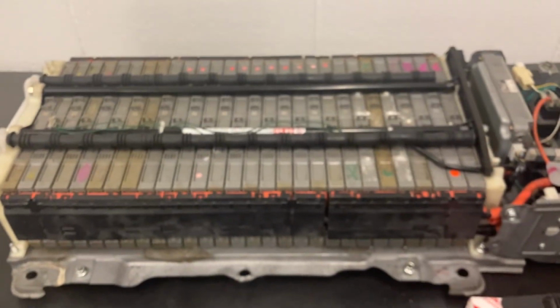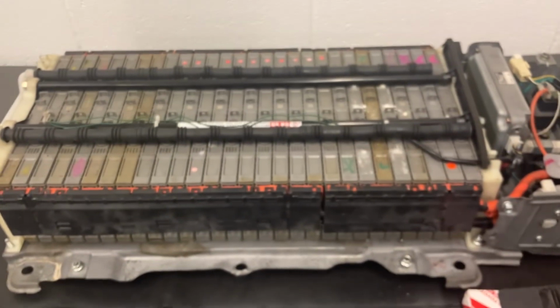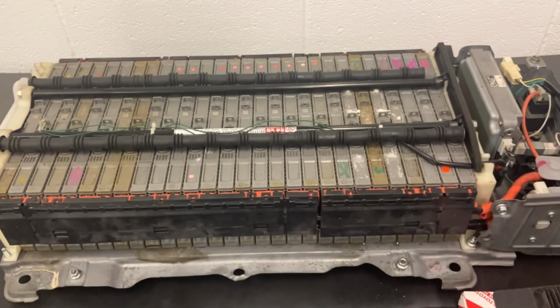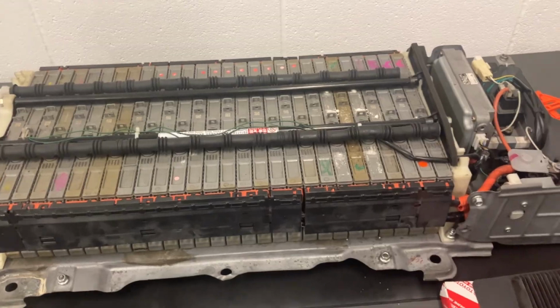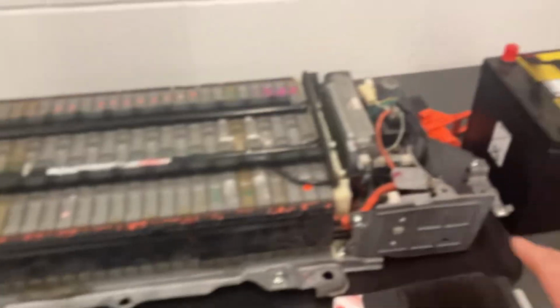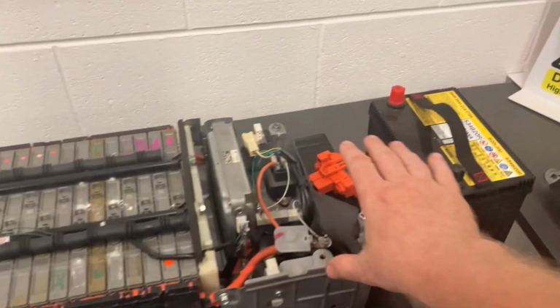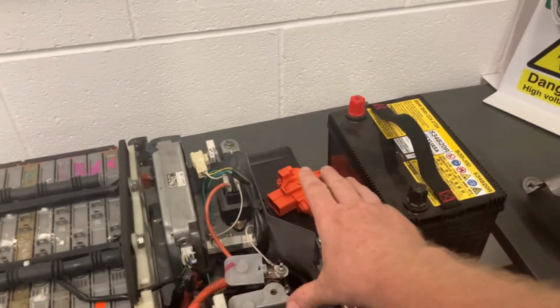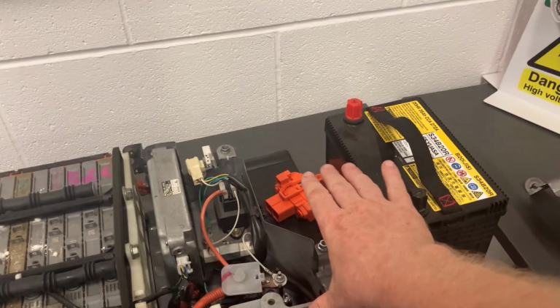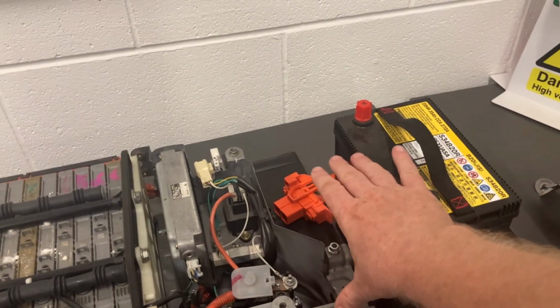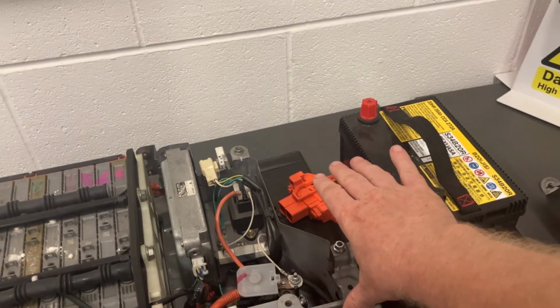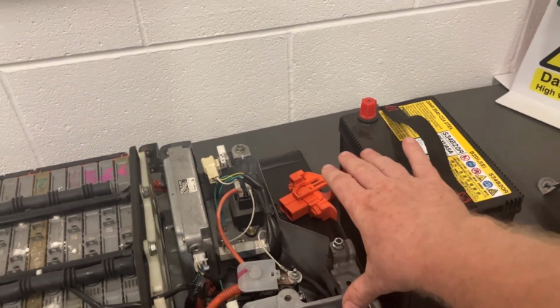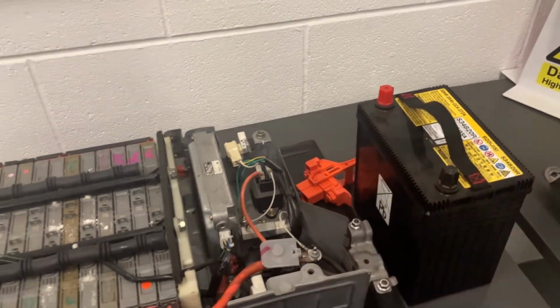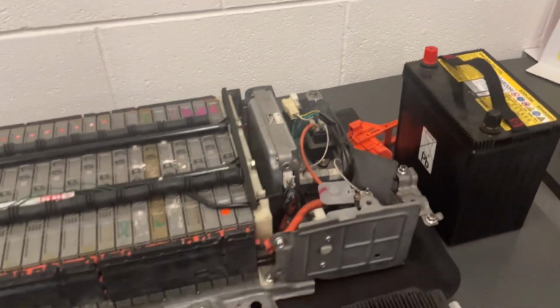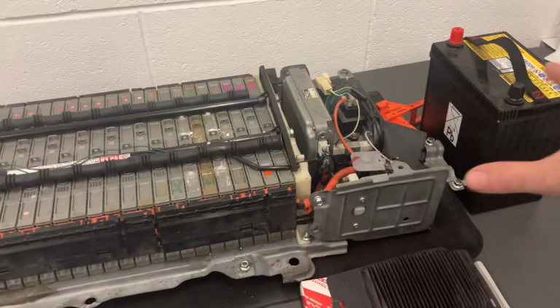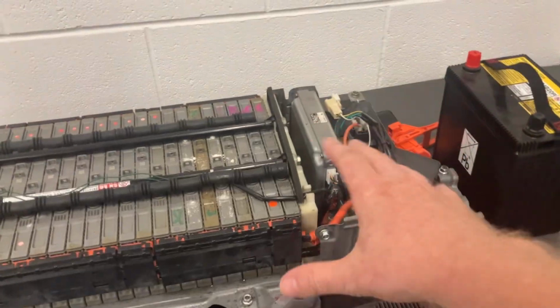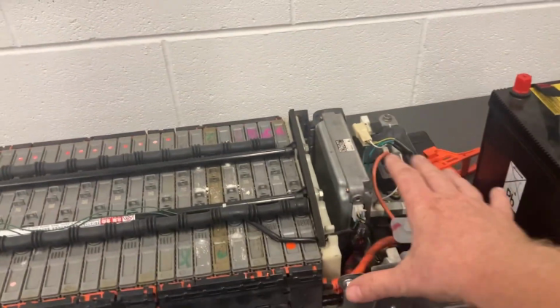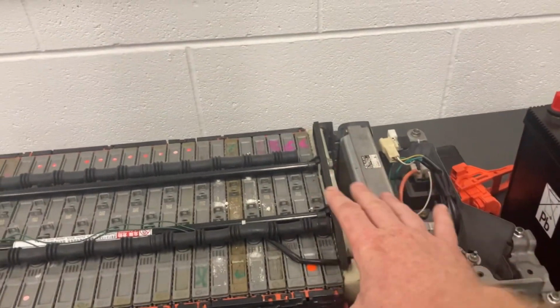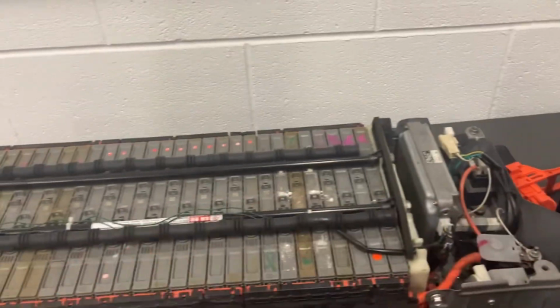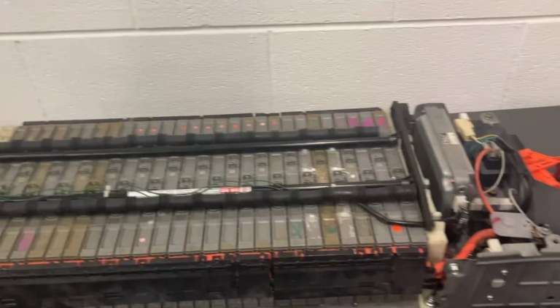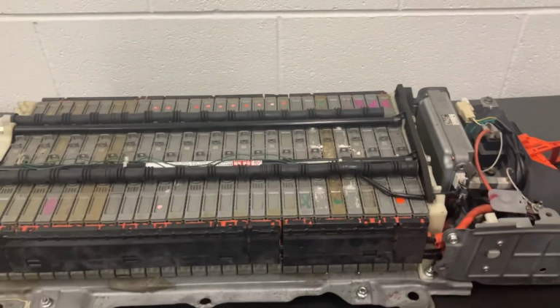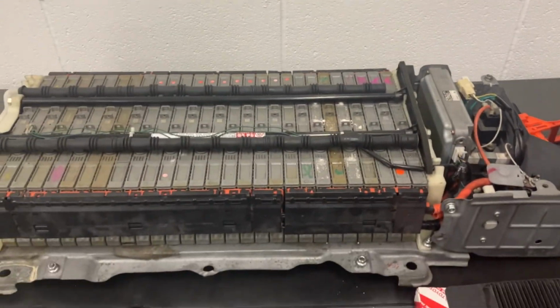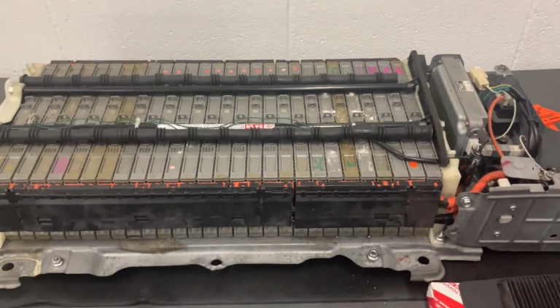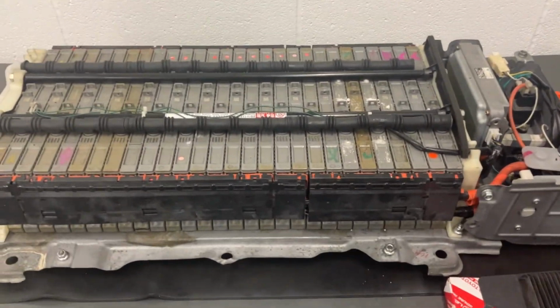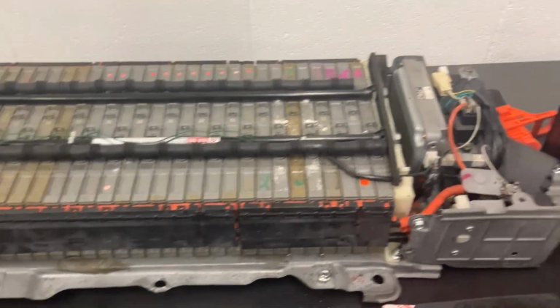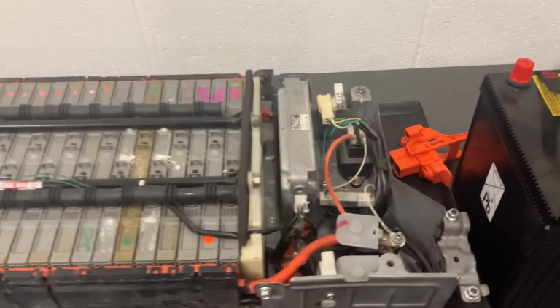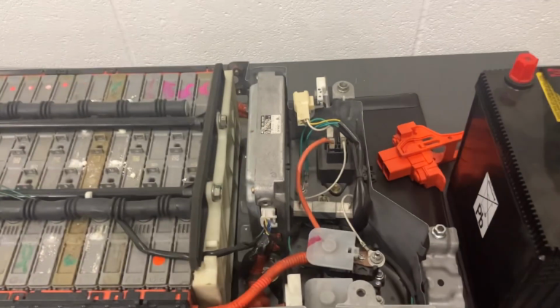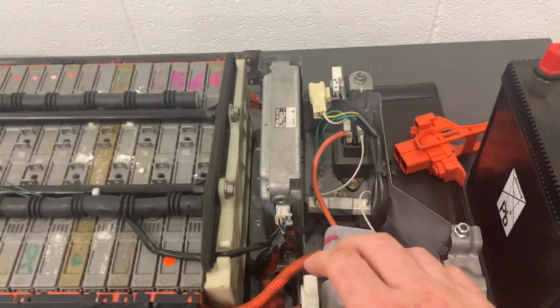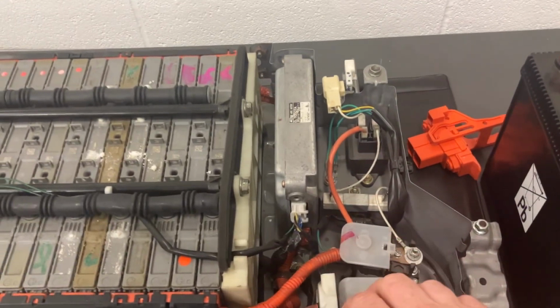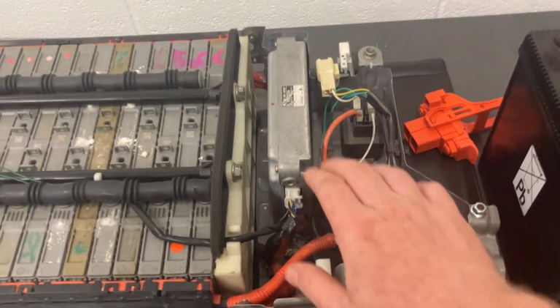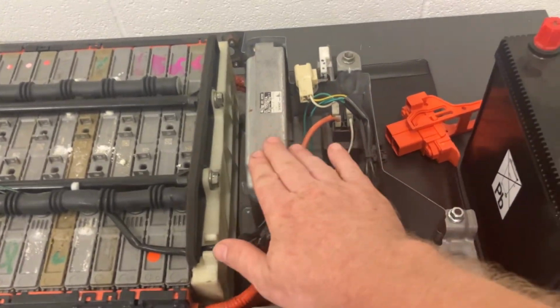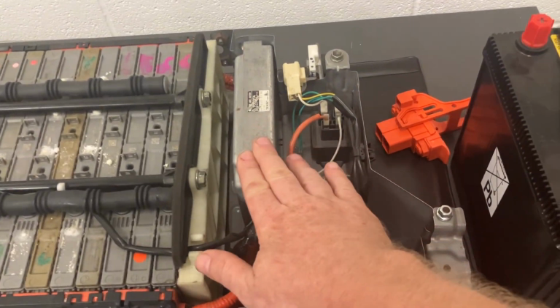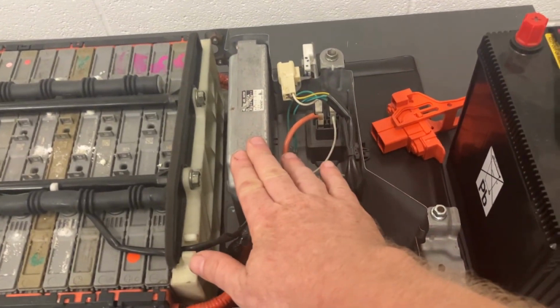On the end of the stack, just beyond the part I don't have here, there would have been a fan as well, and that helps cool all these components down and the stack to some degree. On the end of the stack then, what we've got is an ECU, which is a control unit for the hybrid battery.